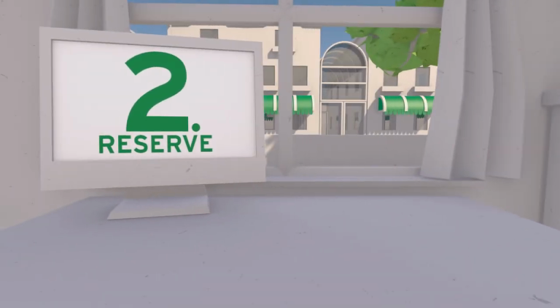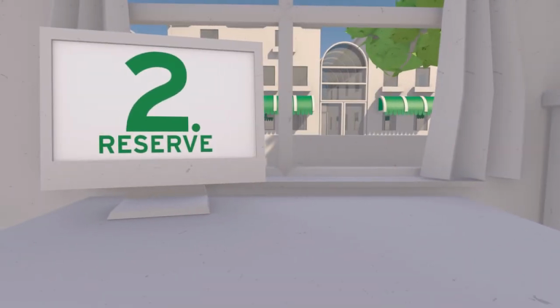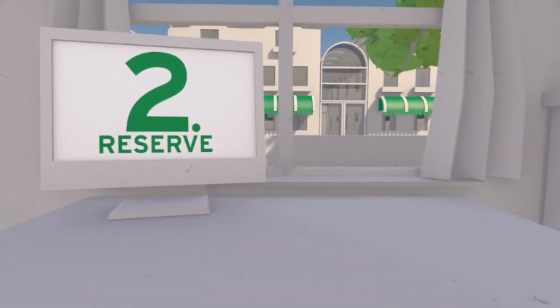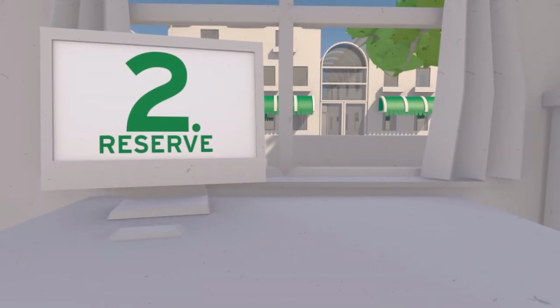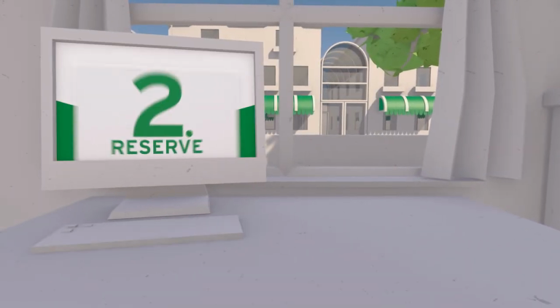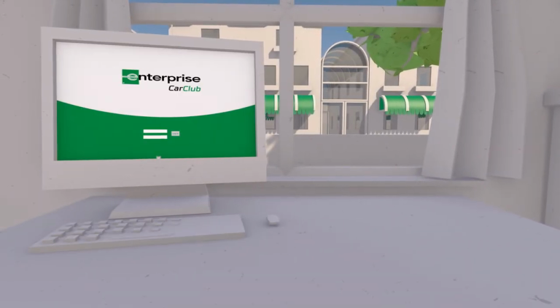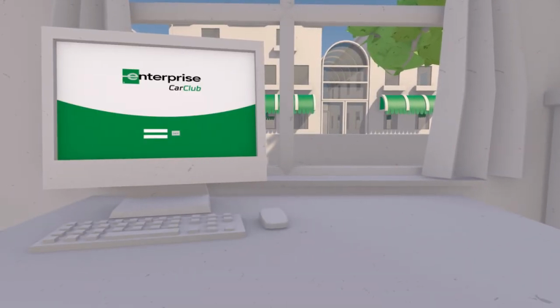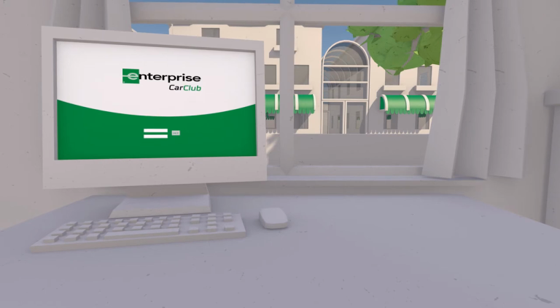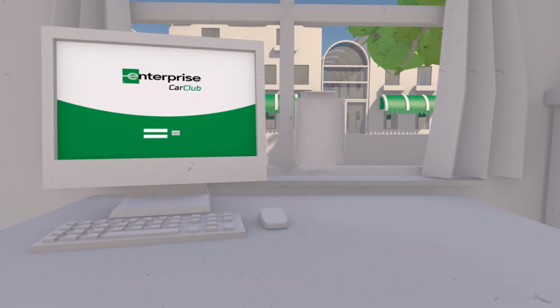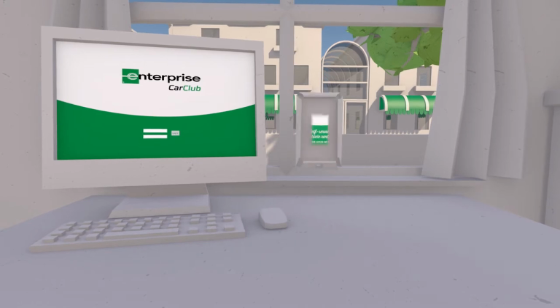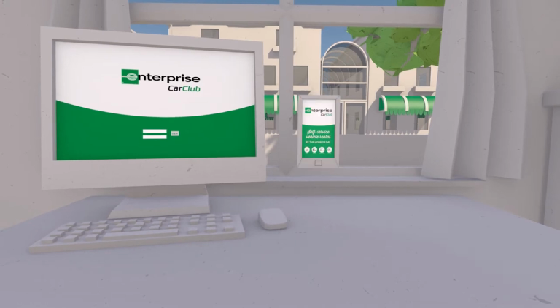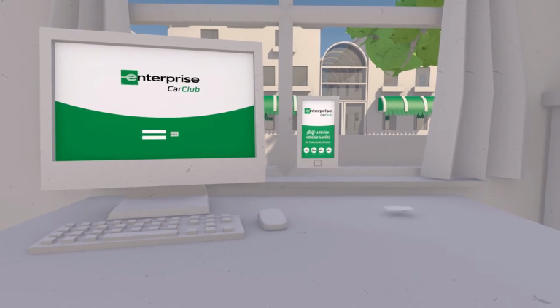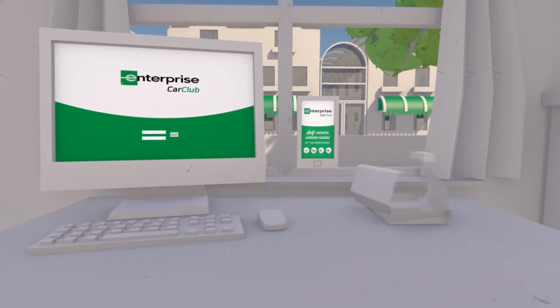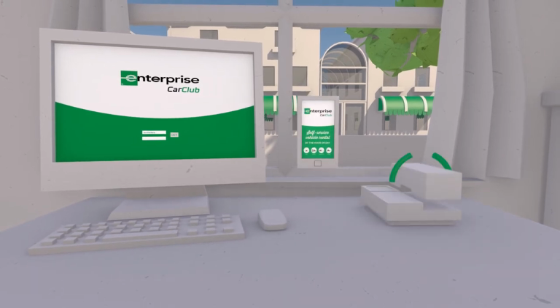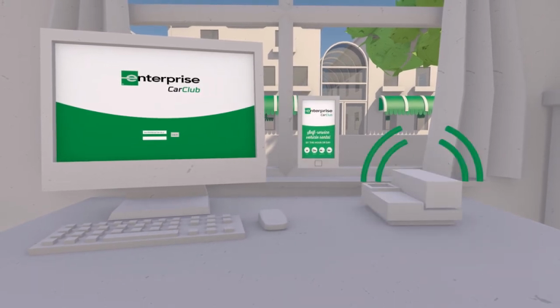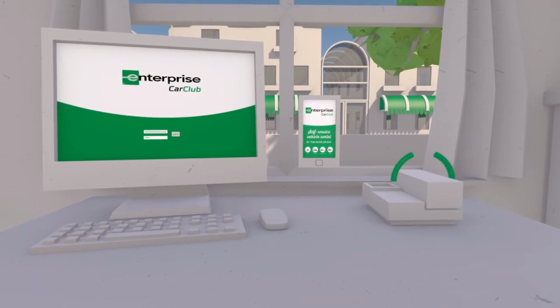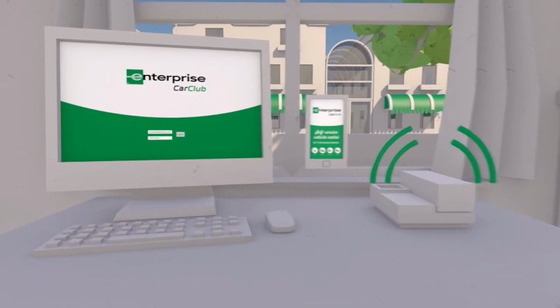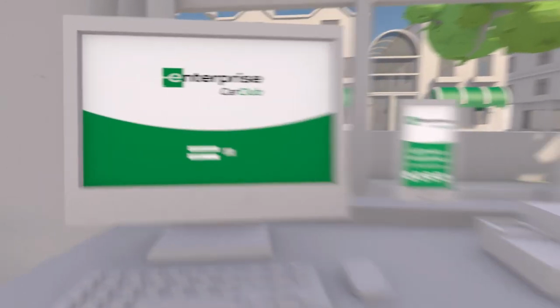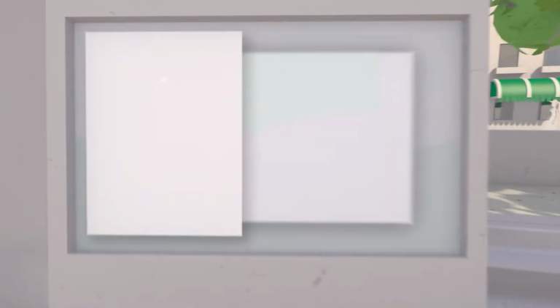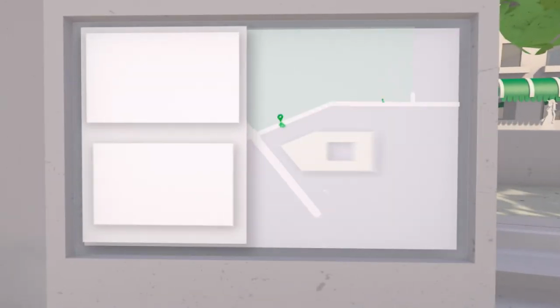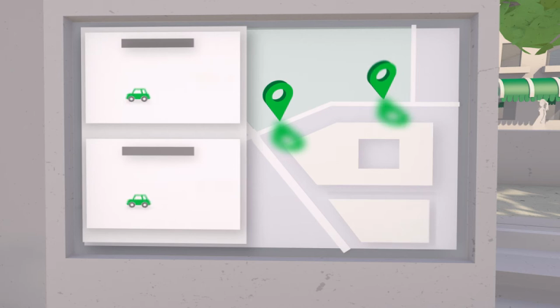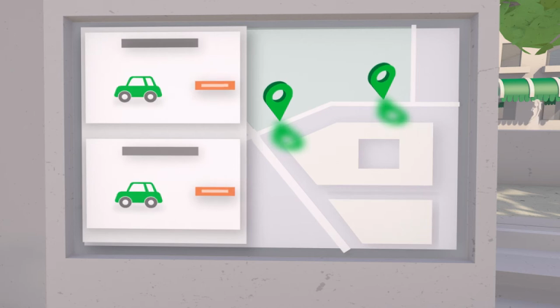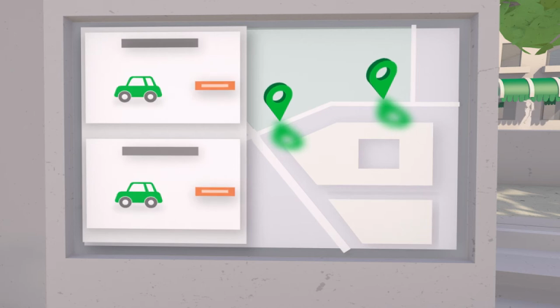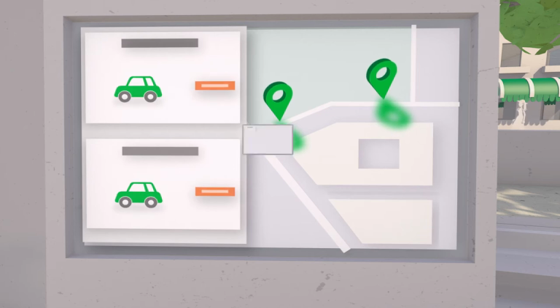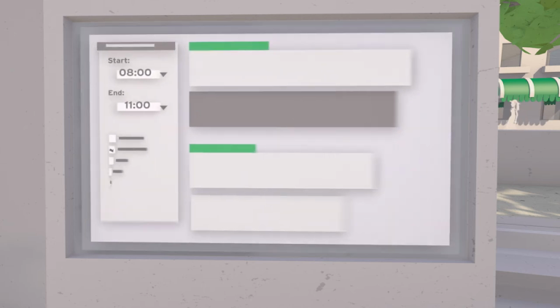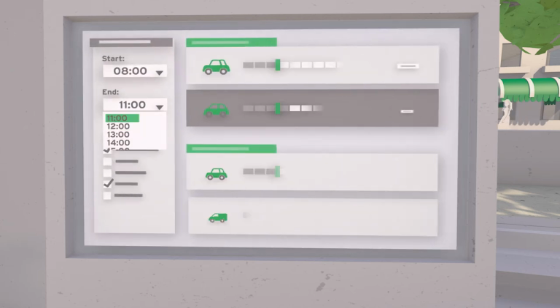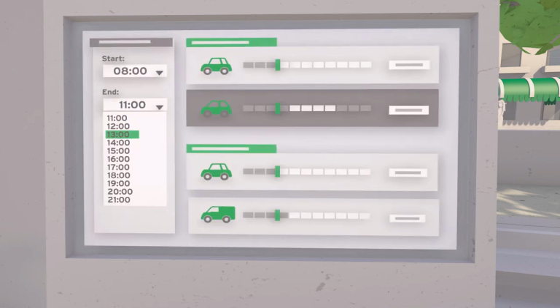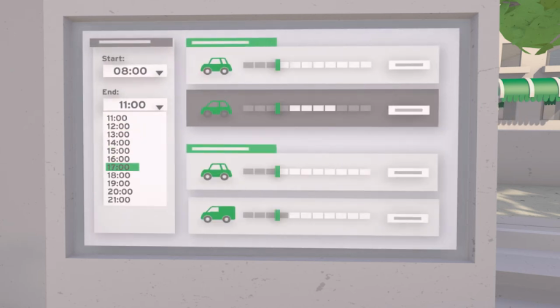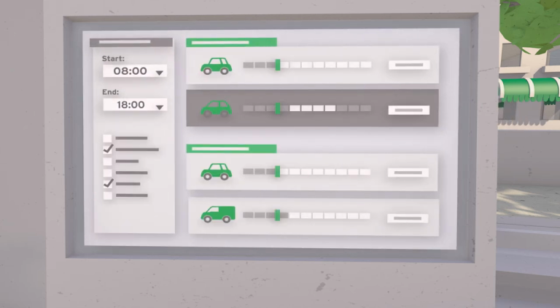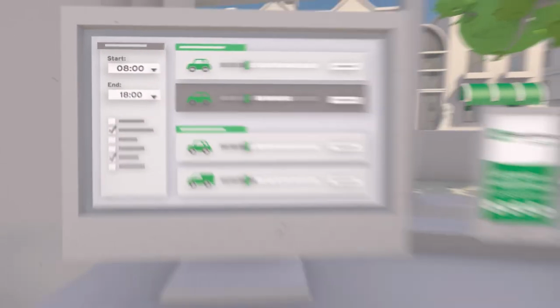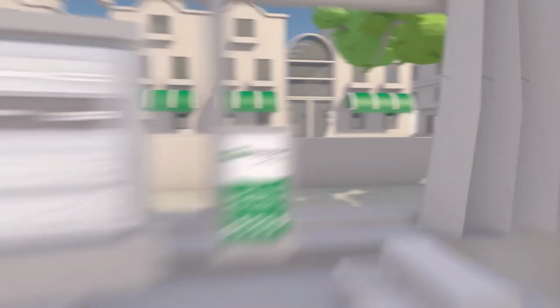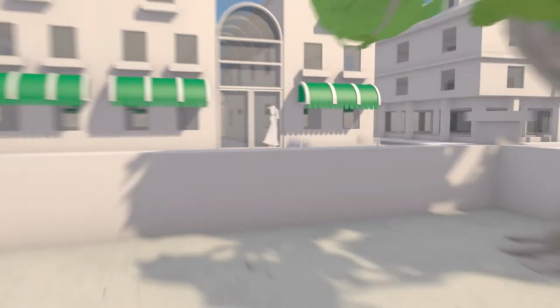To reserve a vehicle simply log in online via our app or by calling our clubhouse team. Find a nearby vehicle, specify the start and end time and you're ready to go.